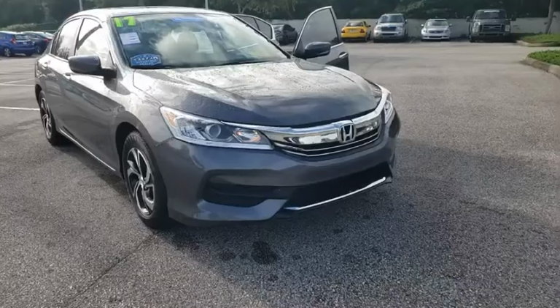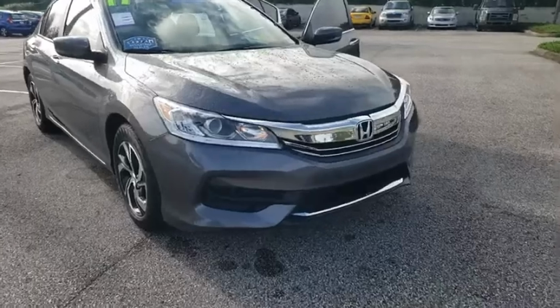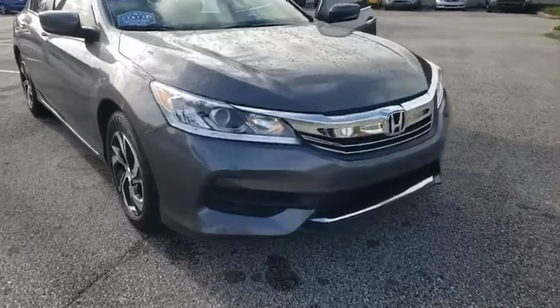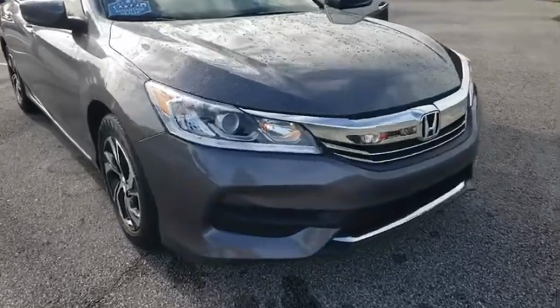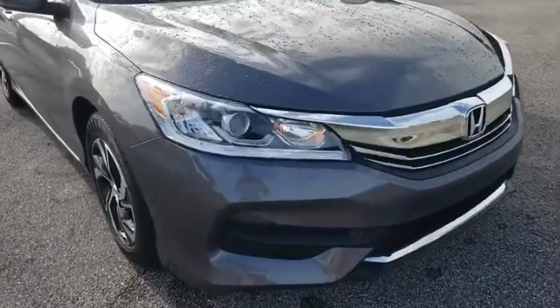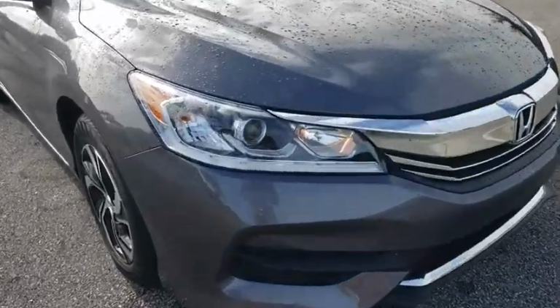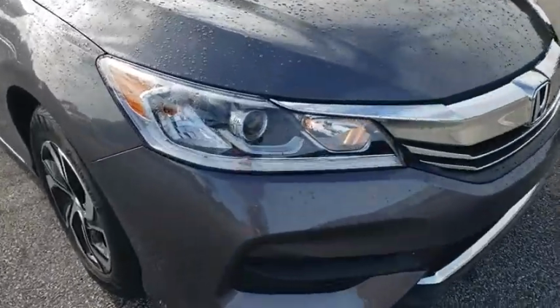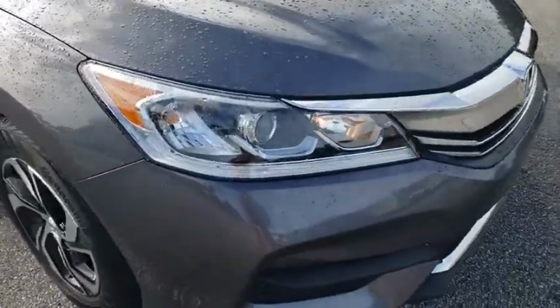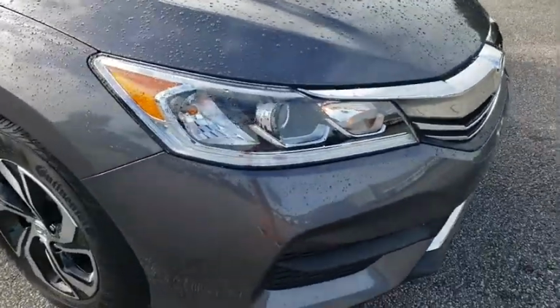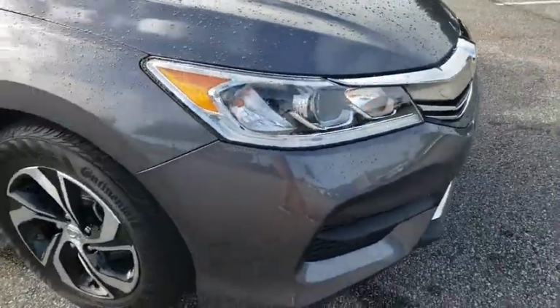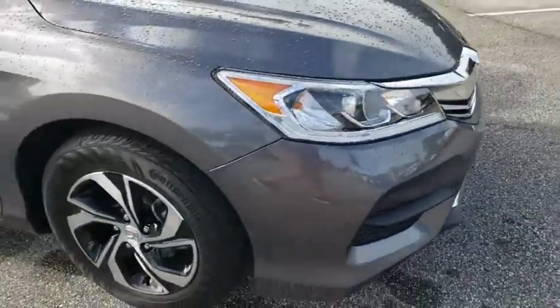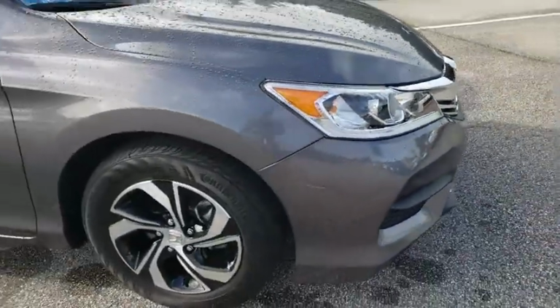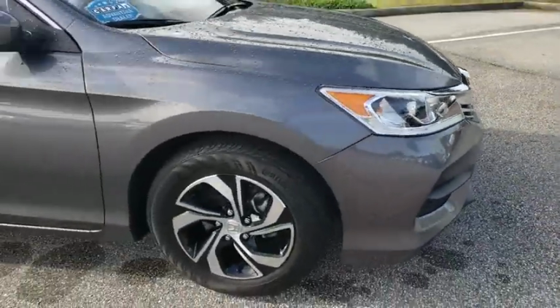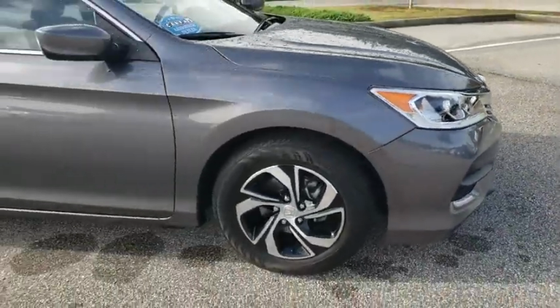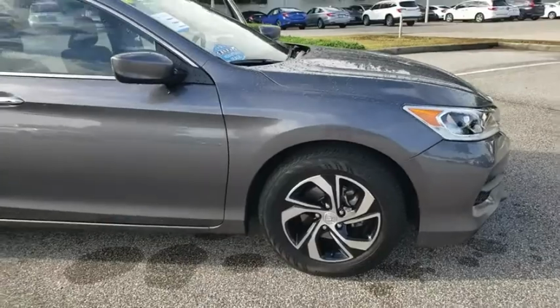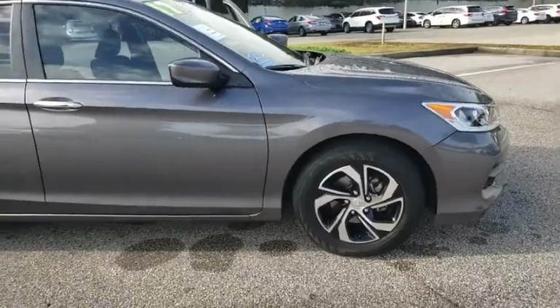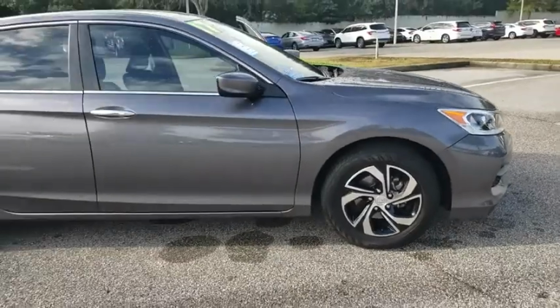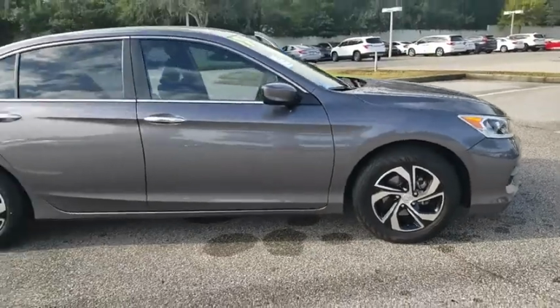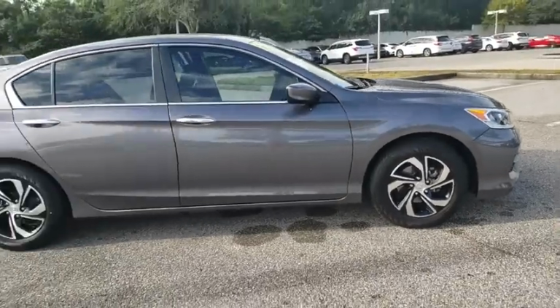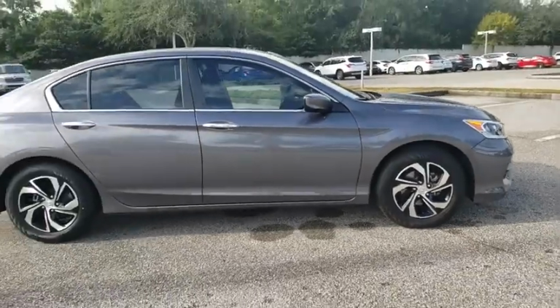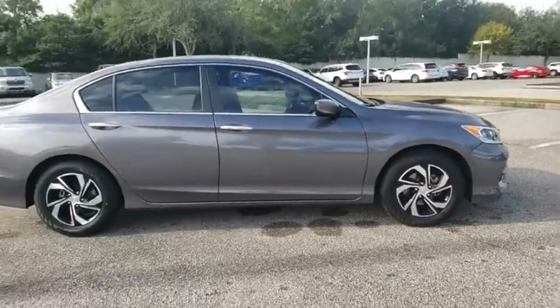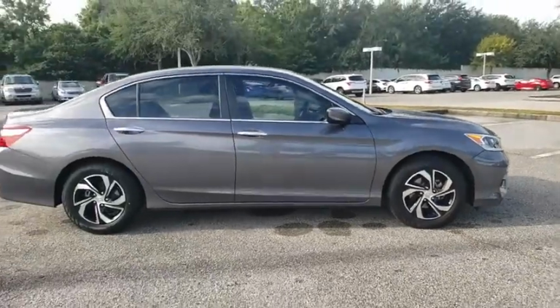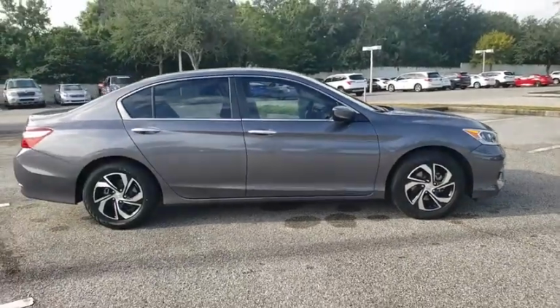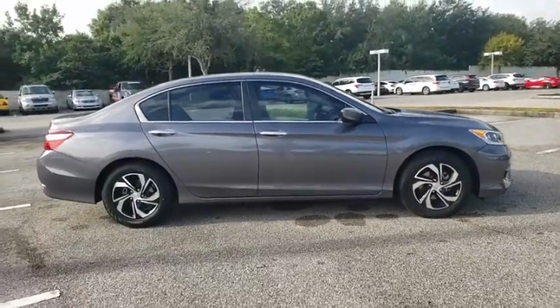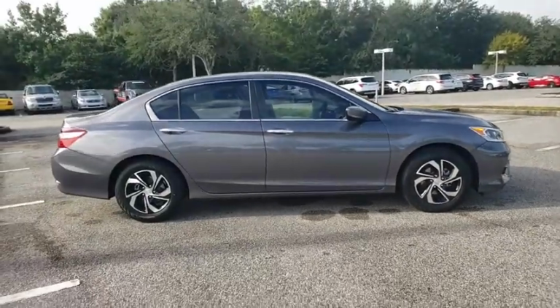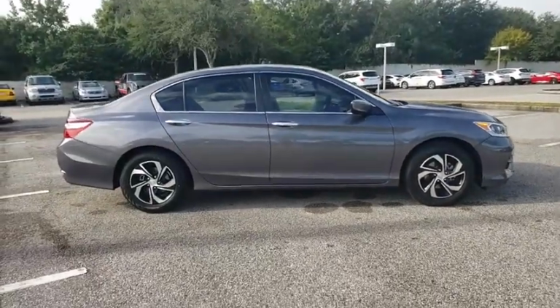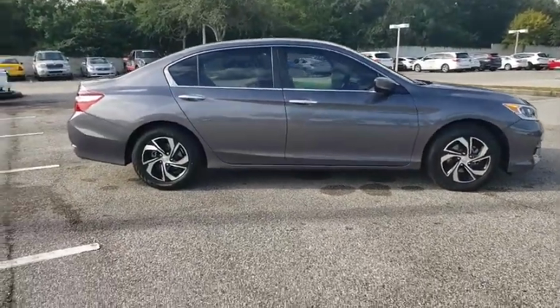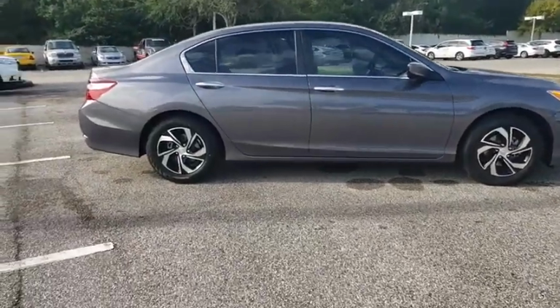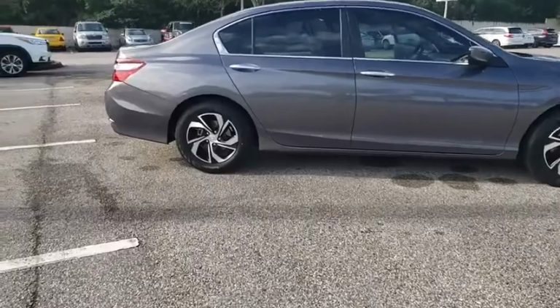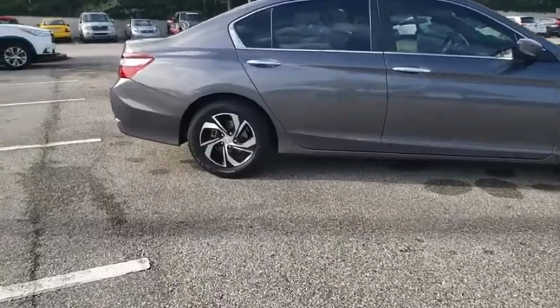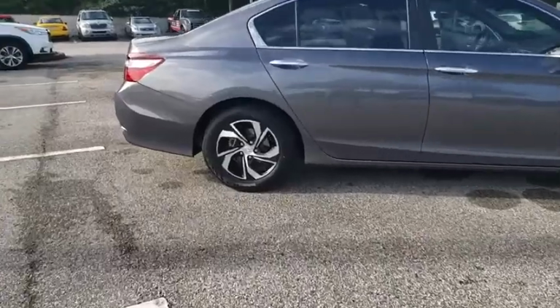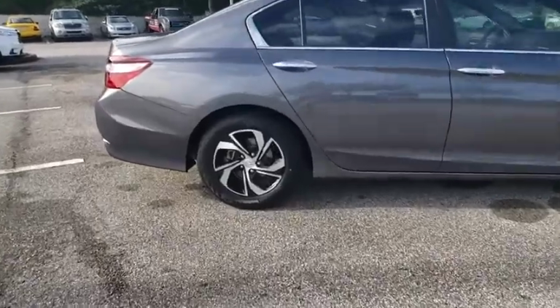Looking for the right vehicle? Check out the 2017 Honda Accord — ingeniously simple, yet overflowing with luxury and technological creativity. All that and more in the Accord.